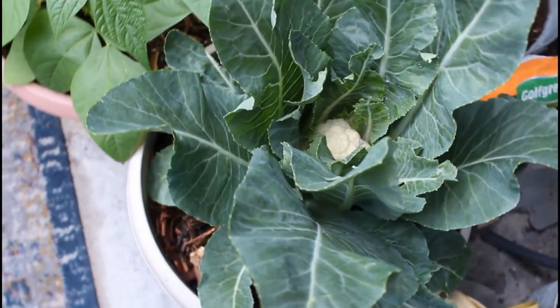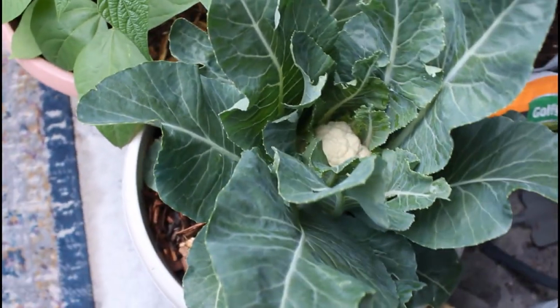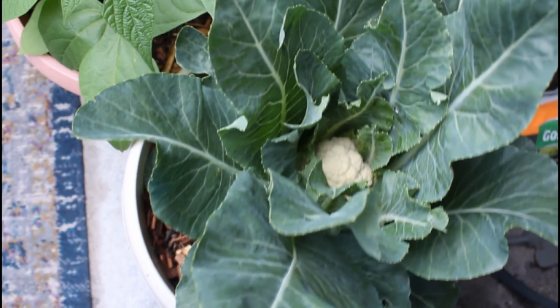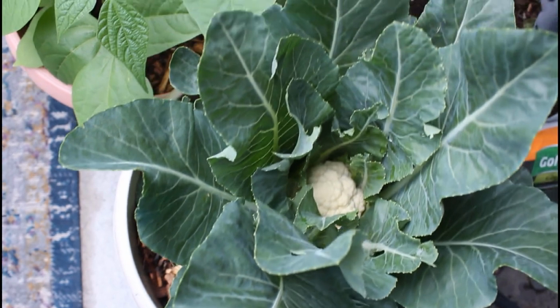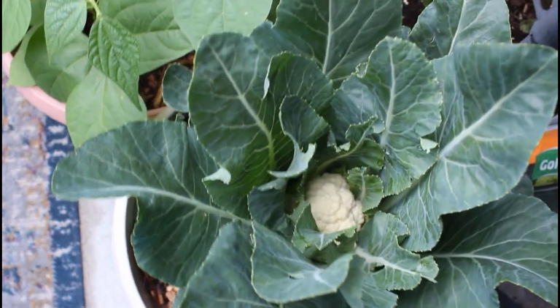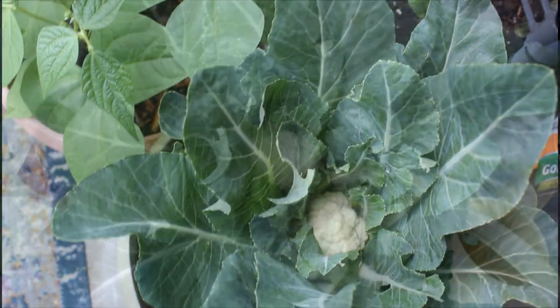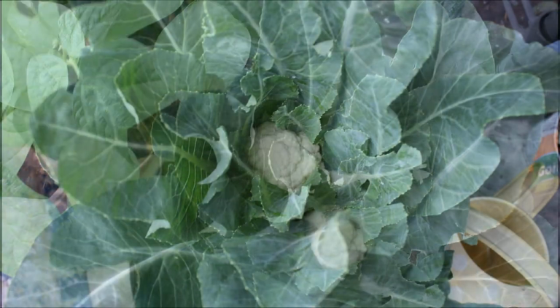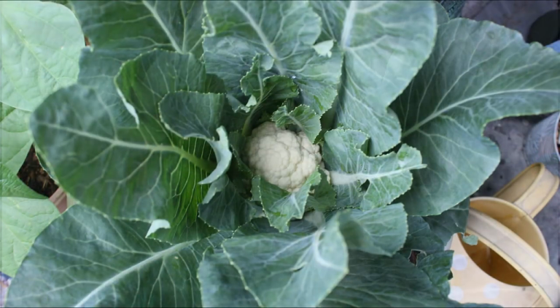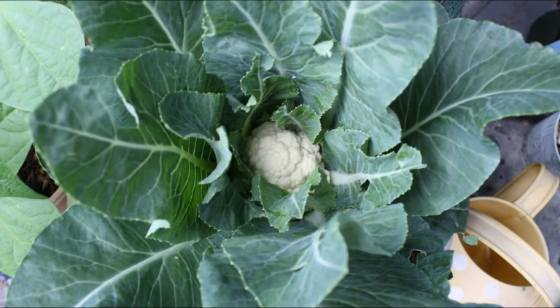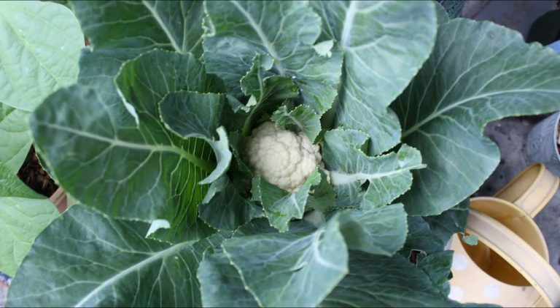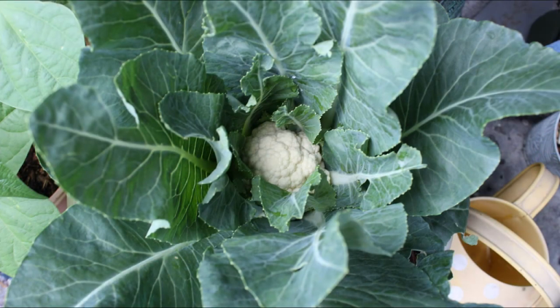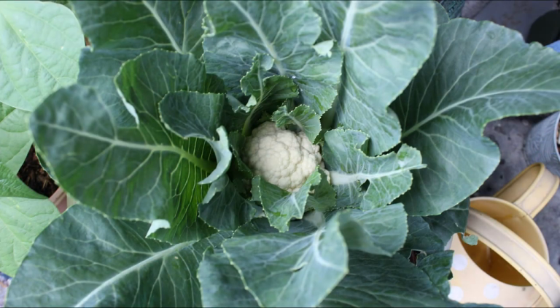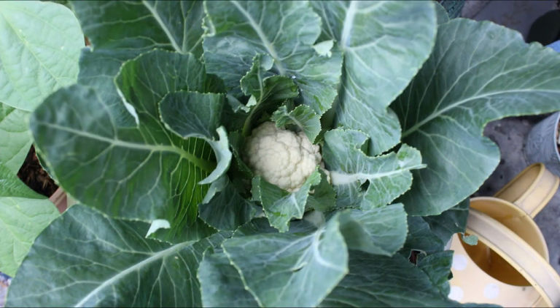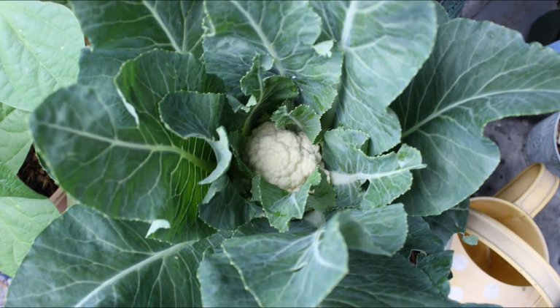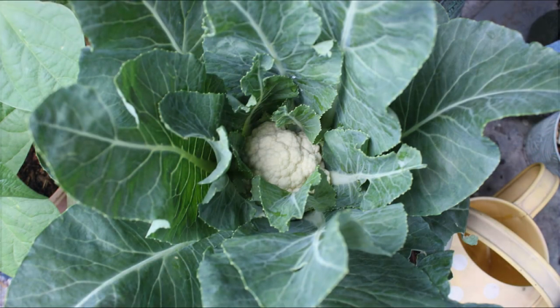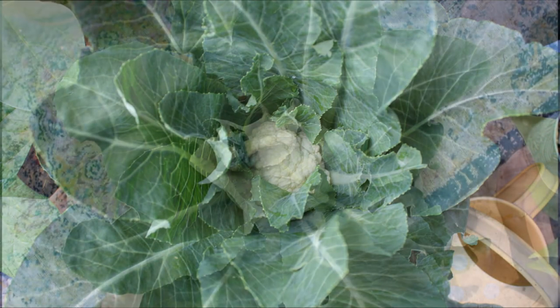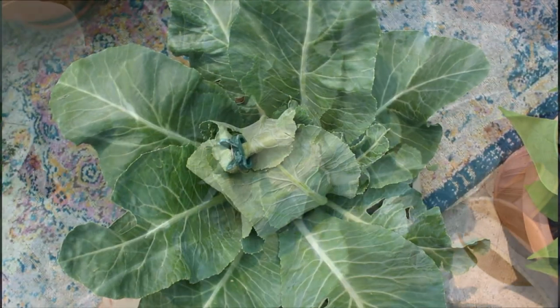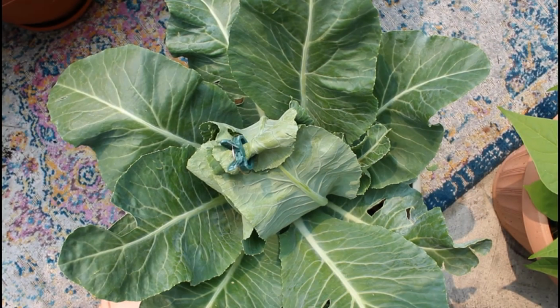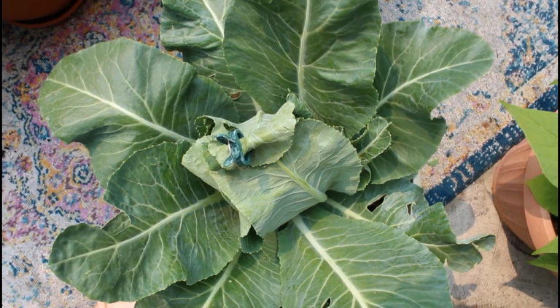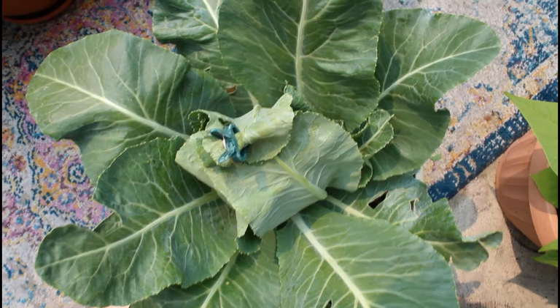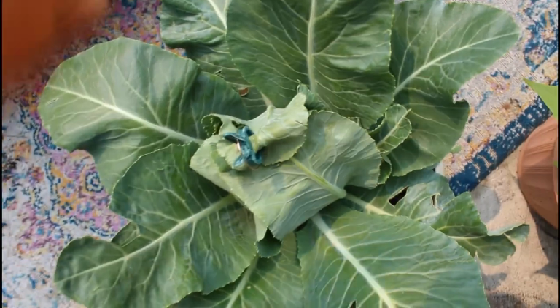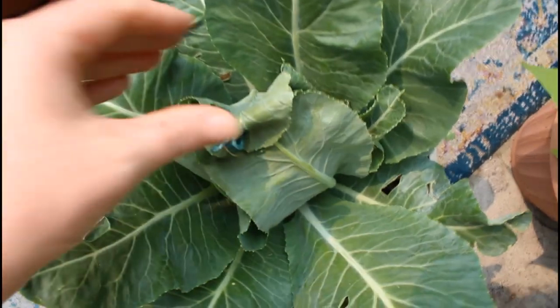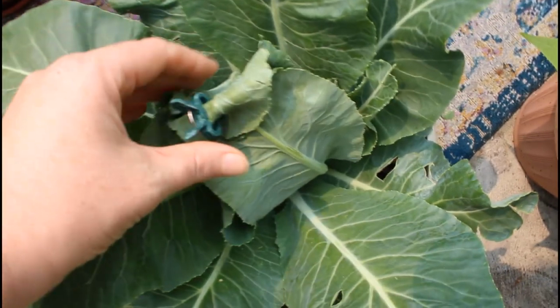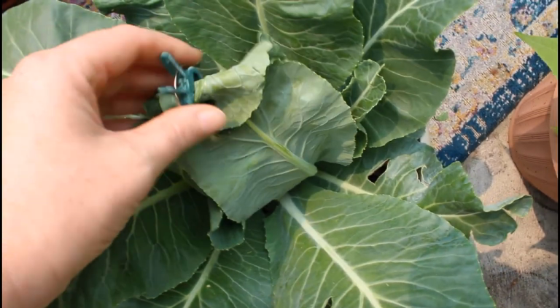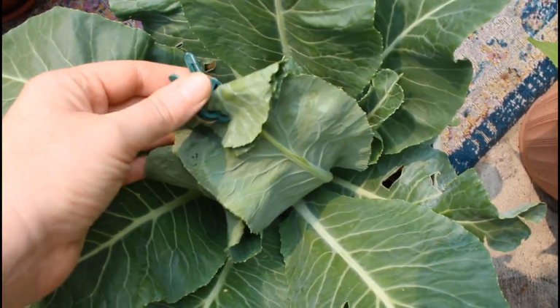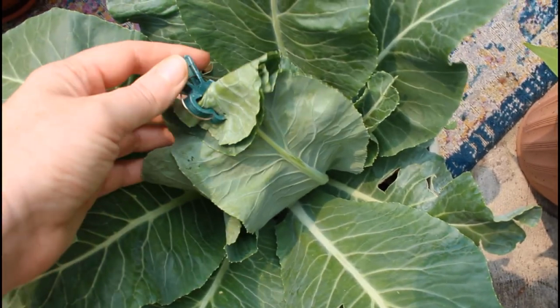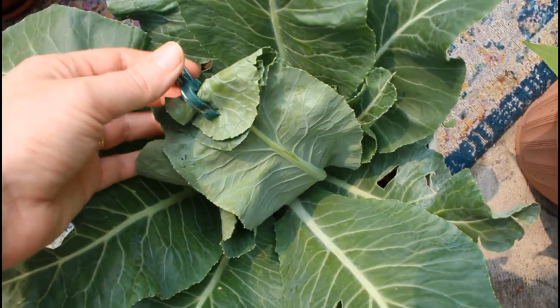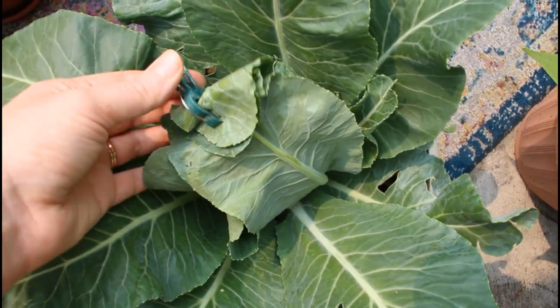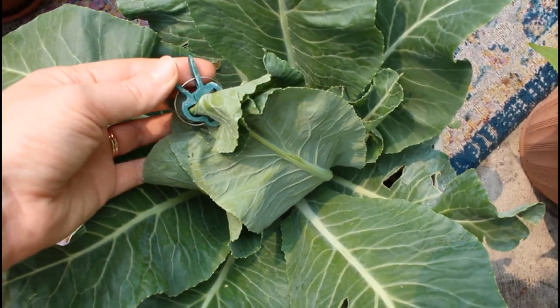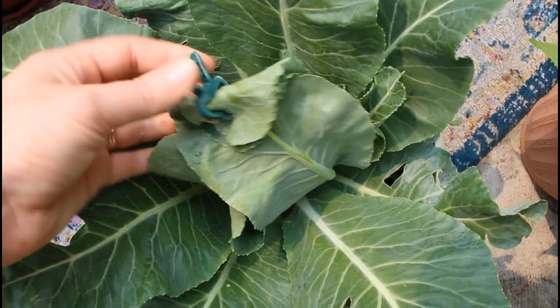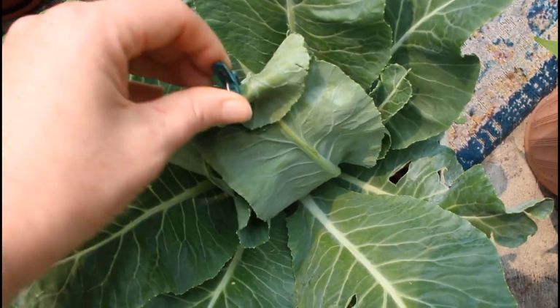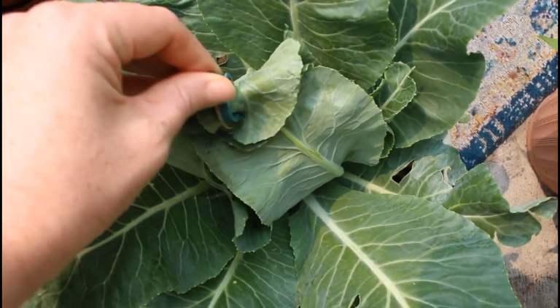Even though the leaves were growing up taller, I was finding it still got a little bit of direct sunlight. So I used a plant clip and just gathered the leaves together and clipped them.